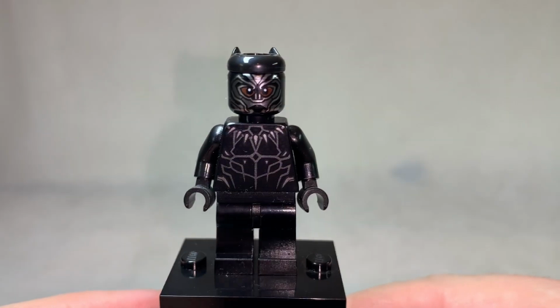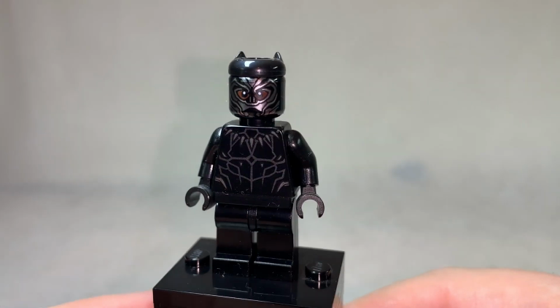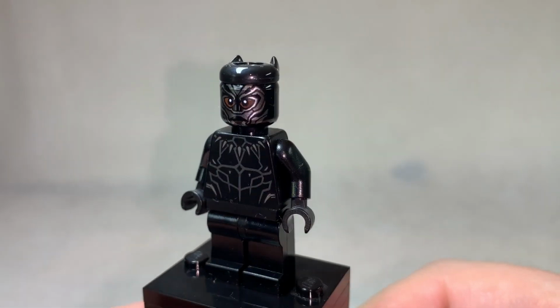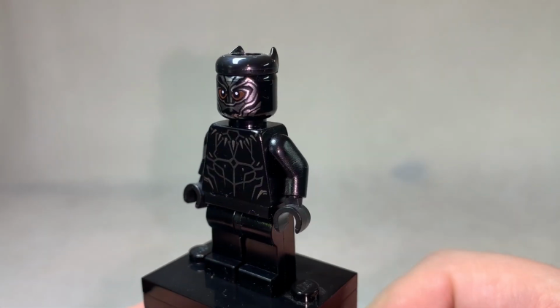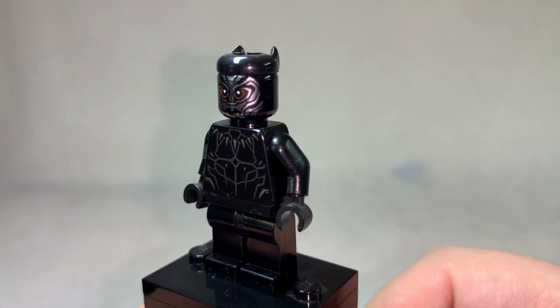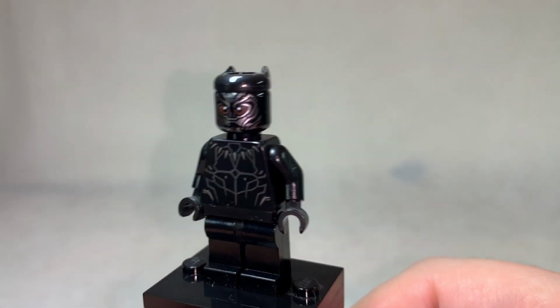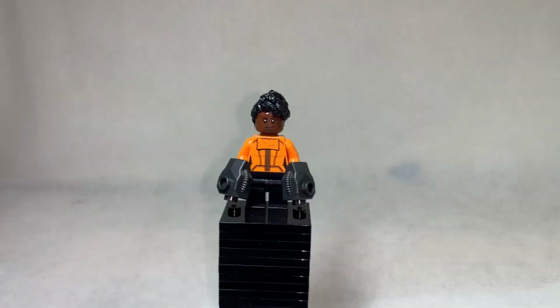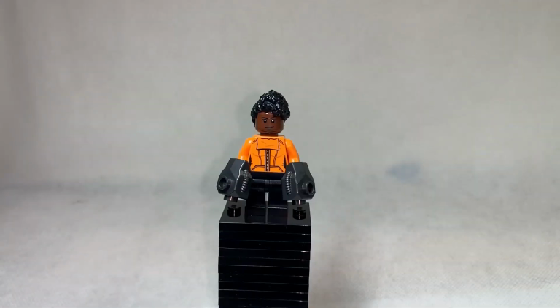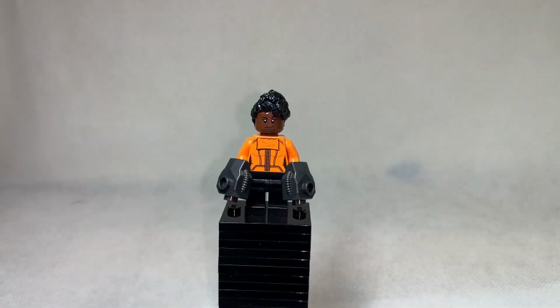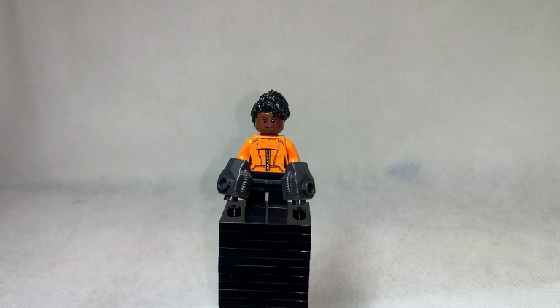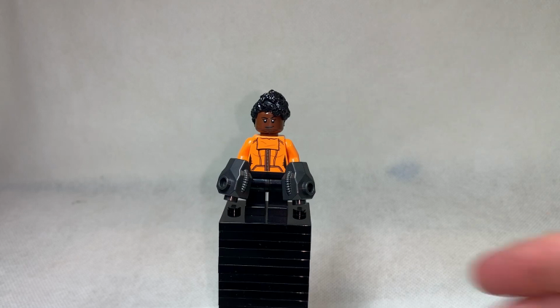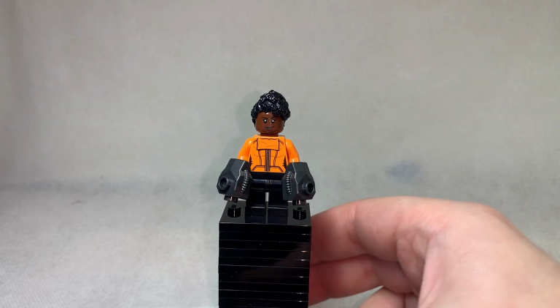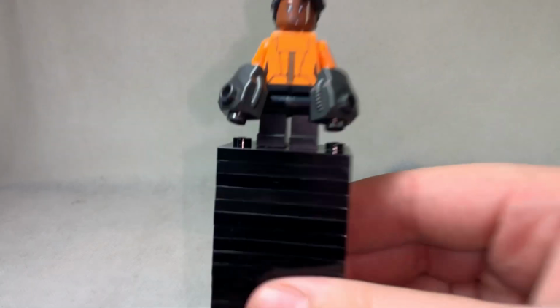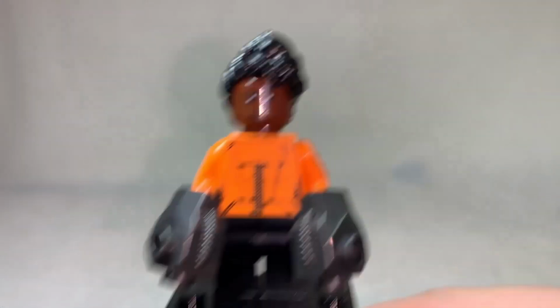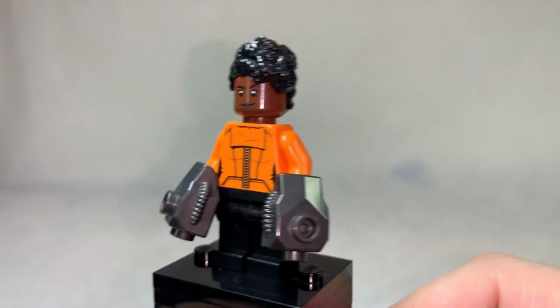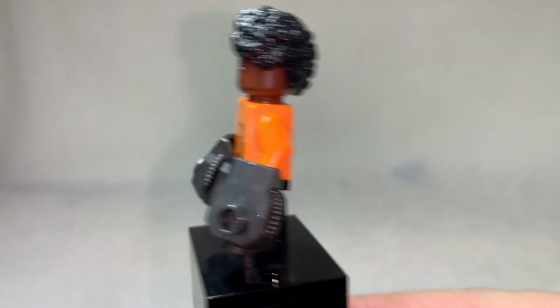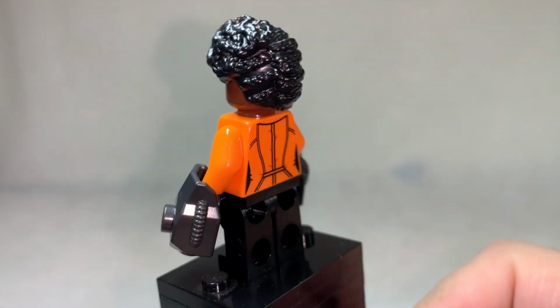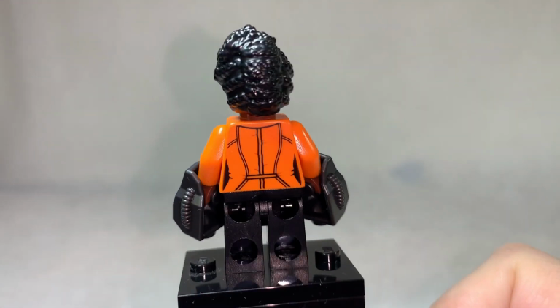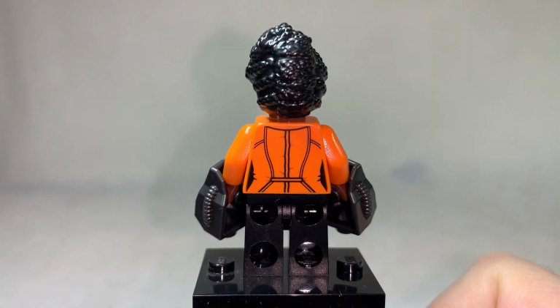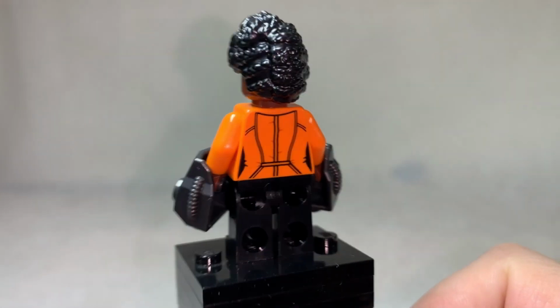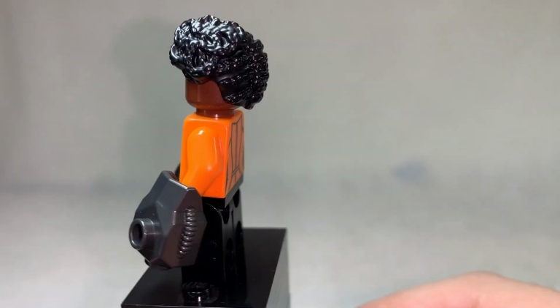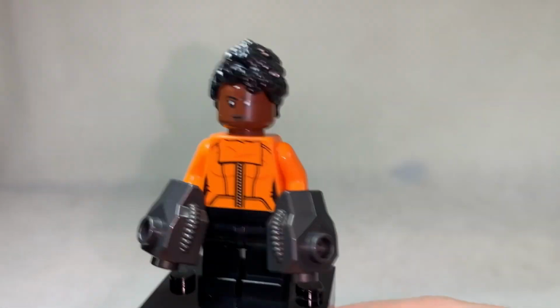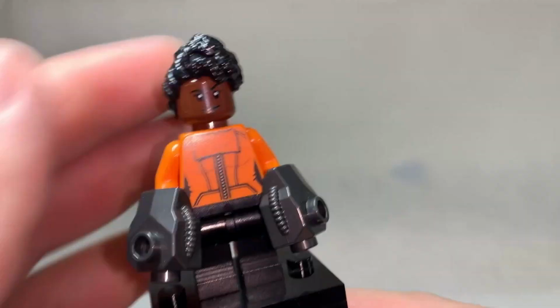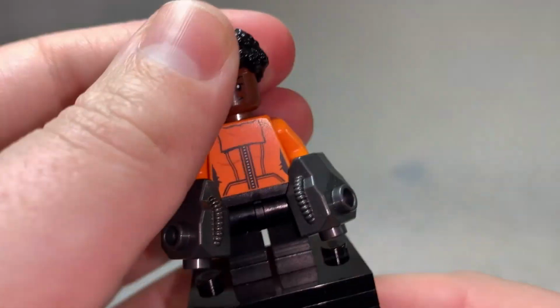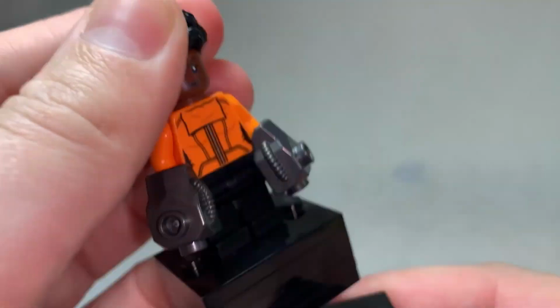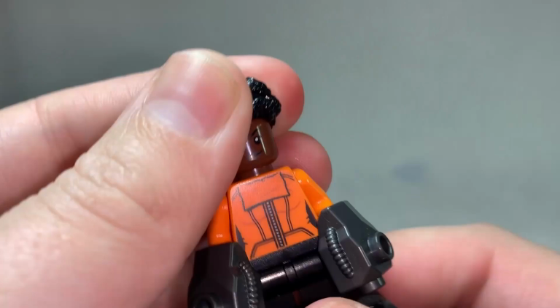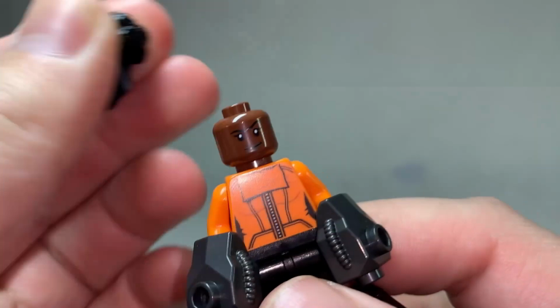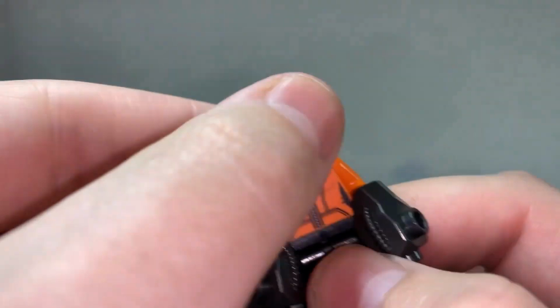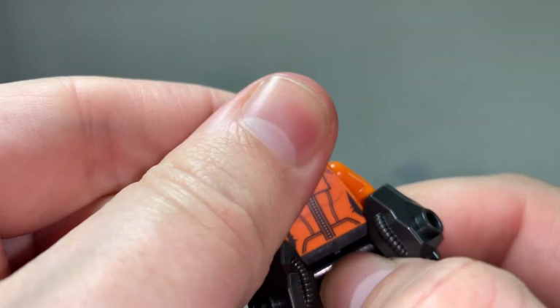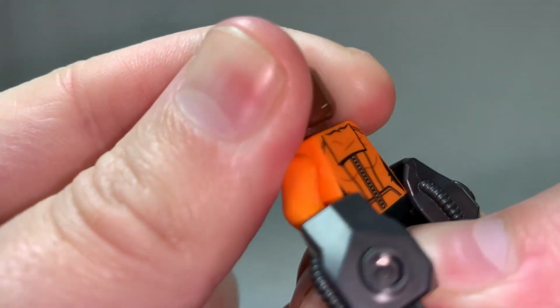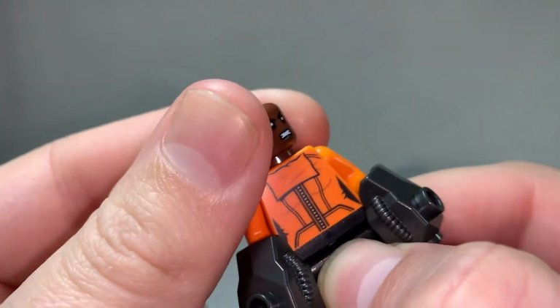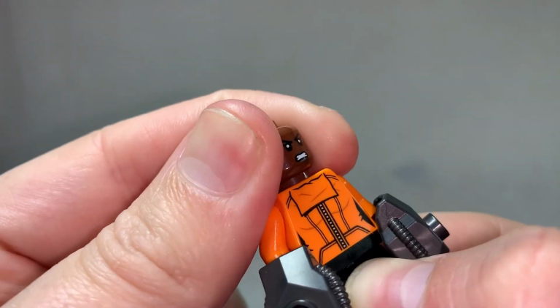The same Black Panther figure — pretty lame — but we do get the last of the main characters and side characters in Shuri. Awesome hairpiece and very colourful with her clothing. Shuri would remain colourful even in her later appearances. The ladies go together quite nicely.